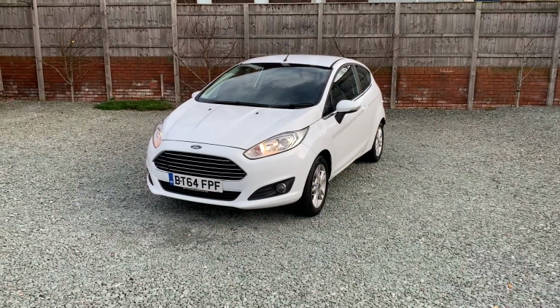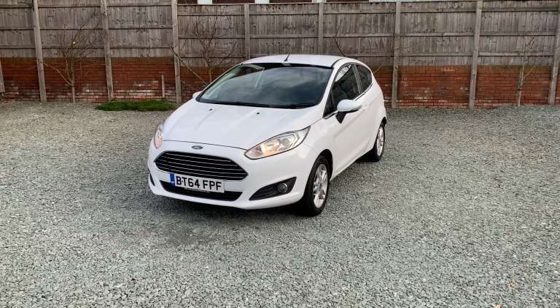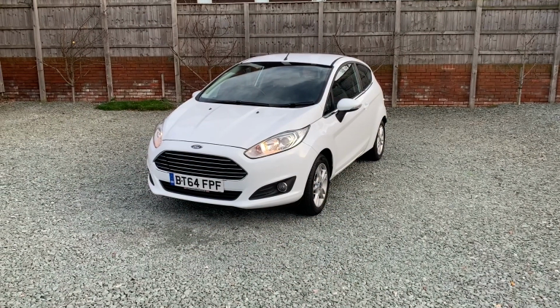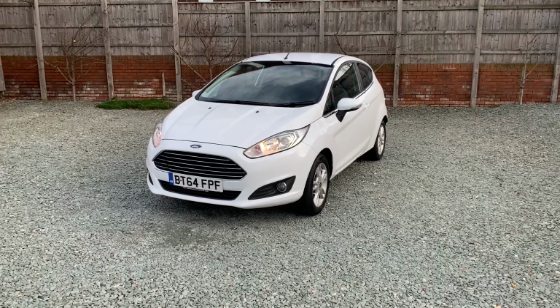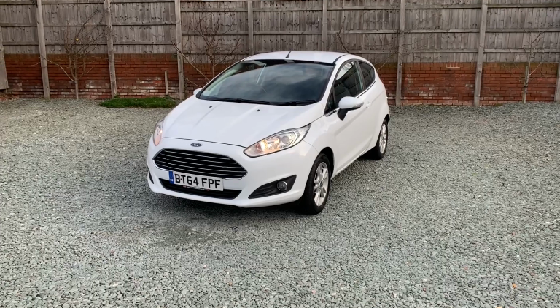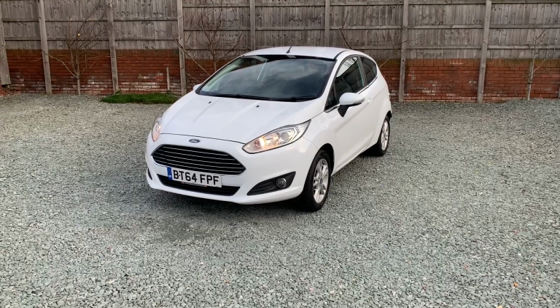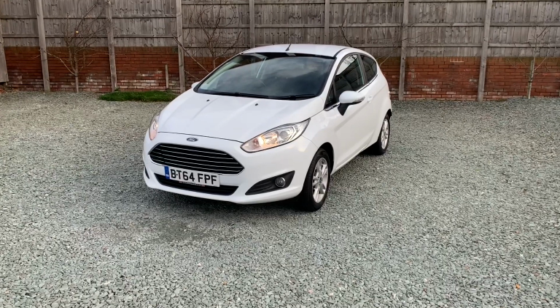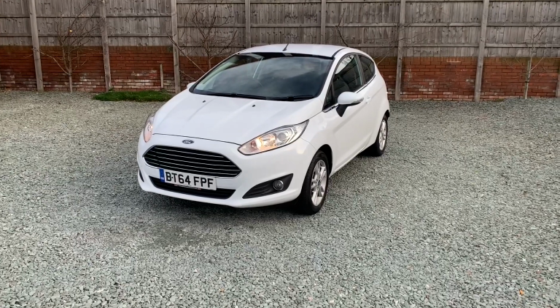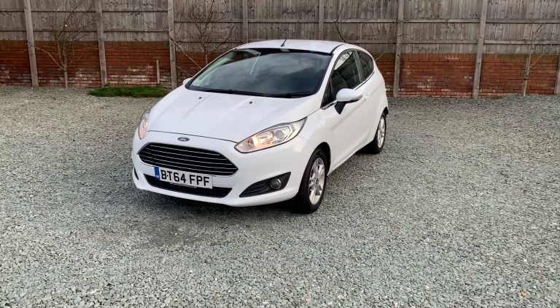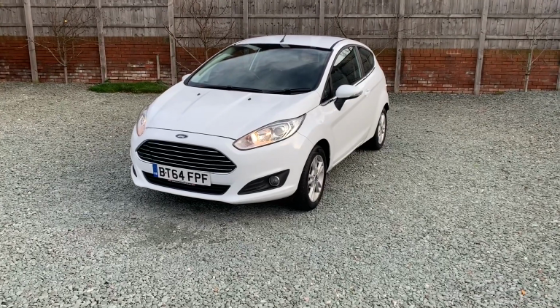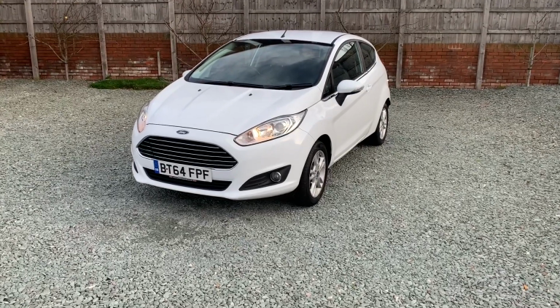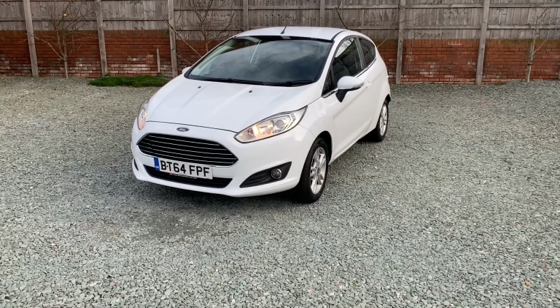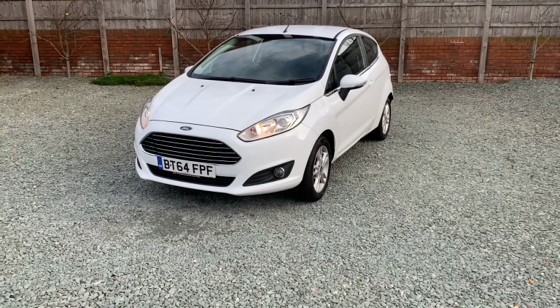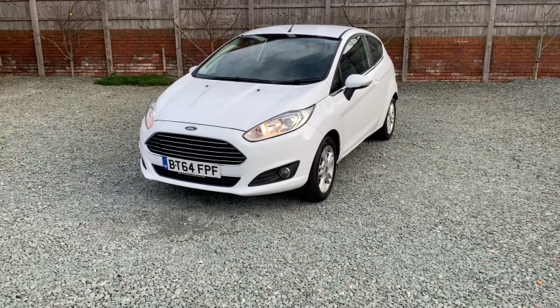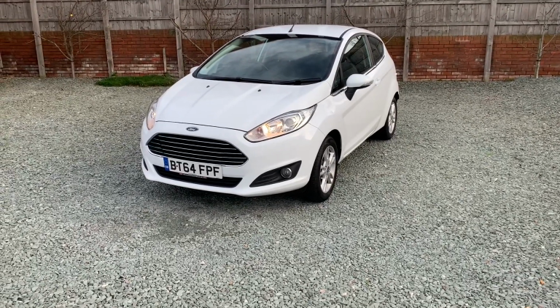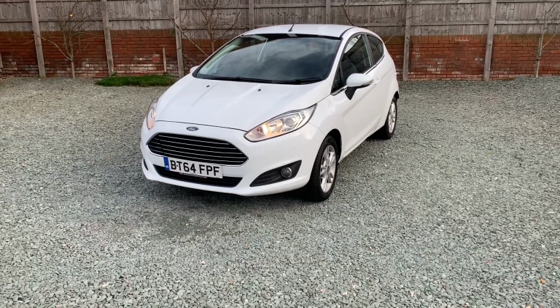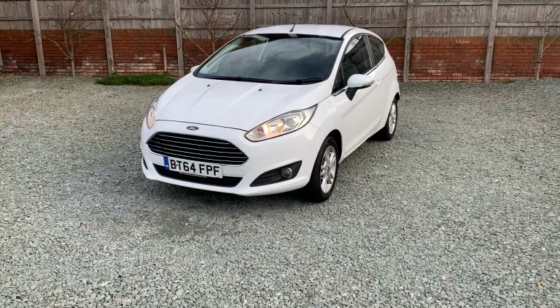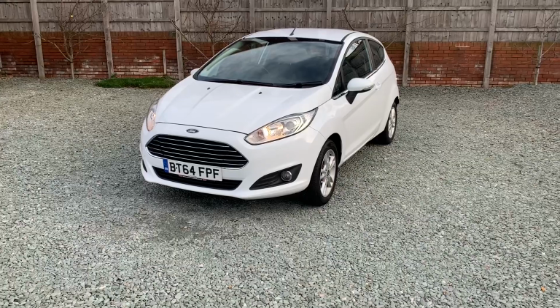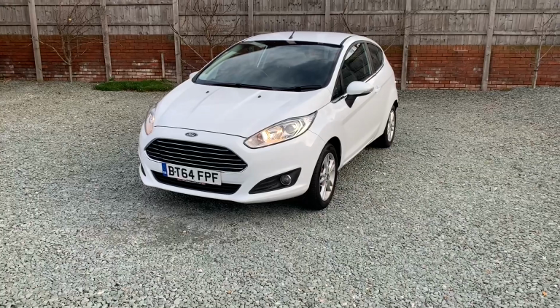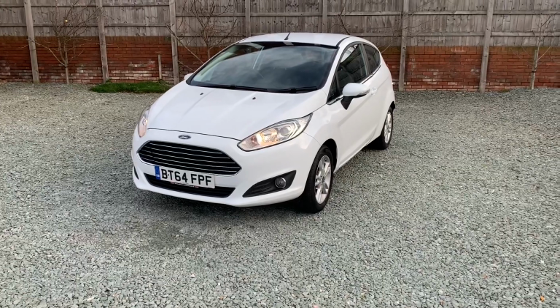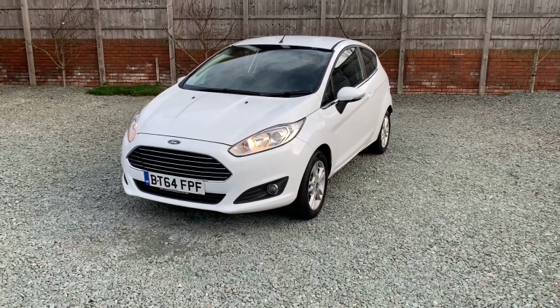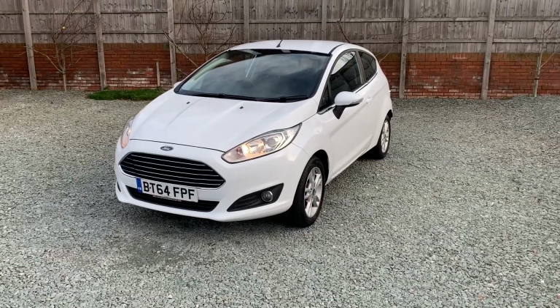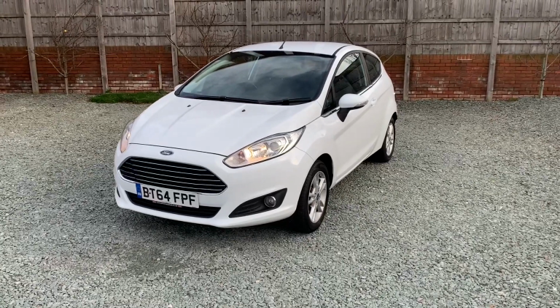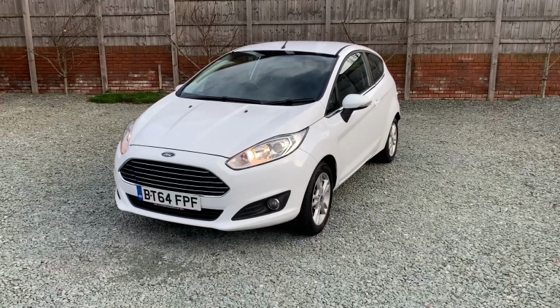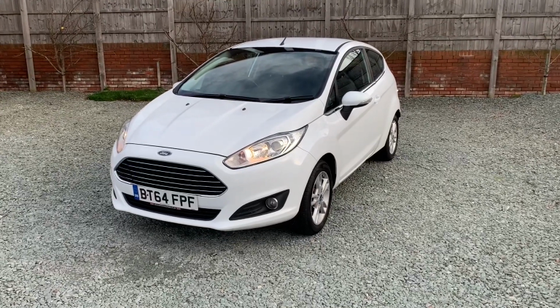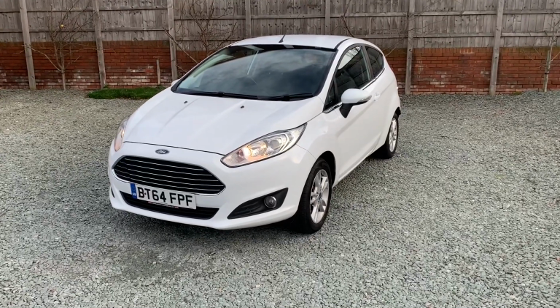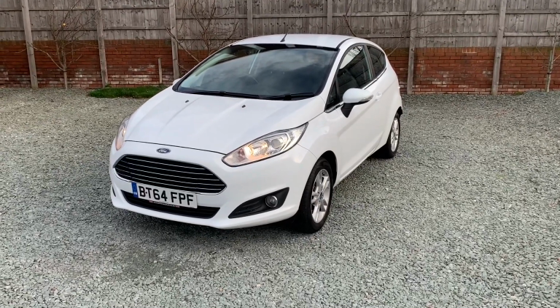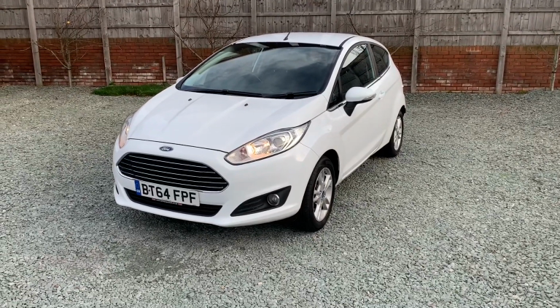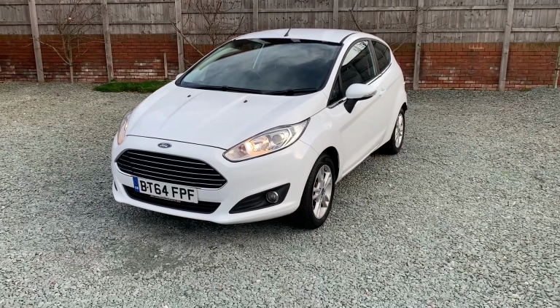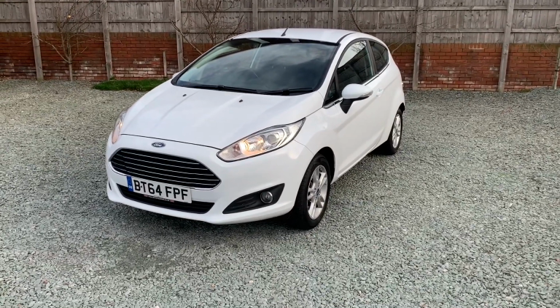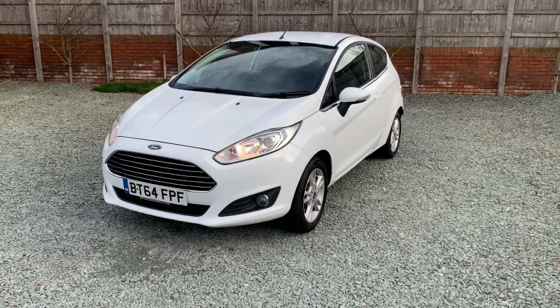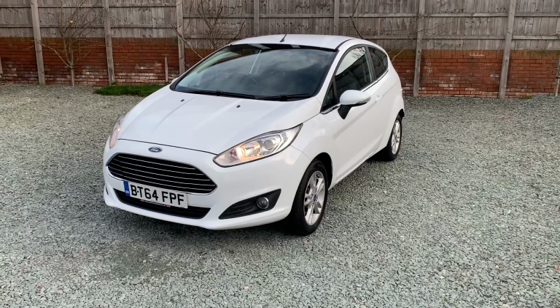Hello there, this is Biley House Motors' video of this 1.25 petrol Fiesta — proper engine, not the EcoBoost rubbish. Good reliable engine in these.